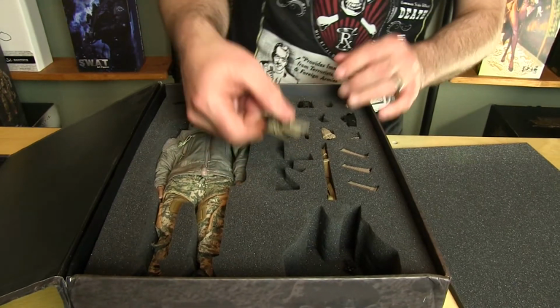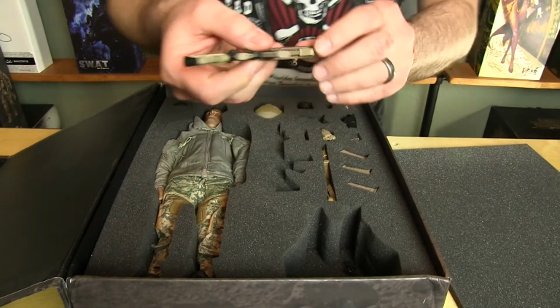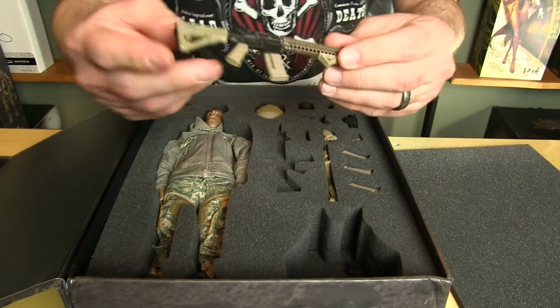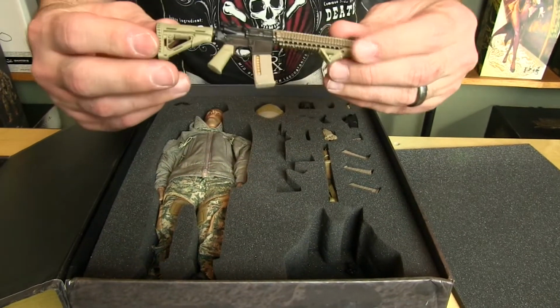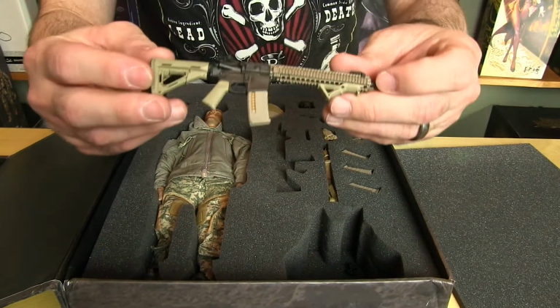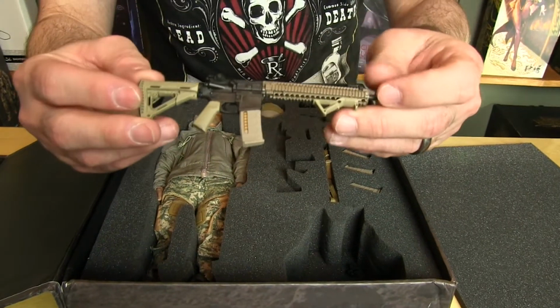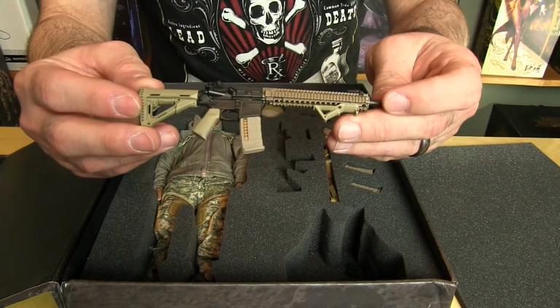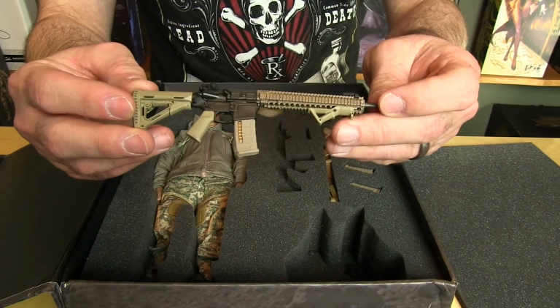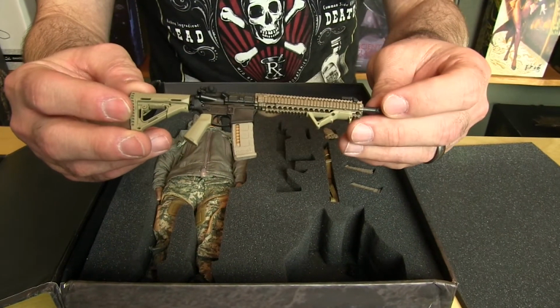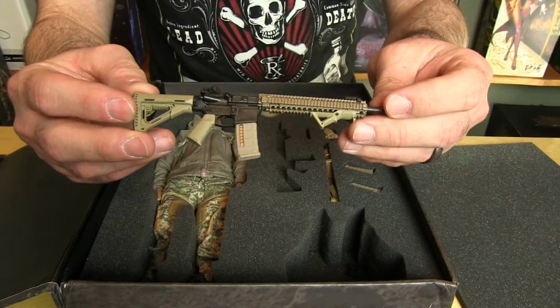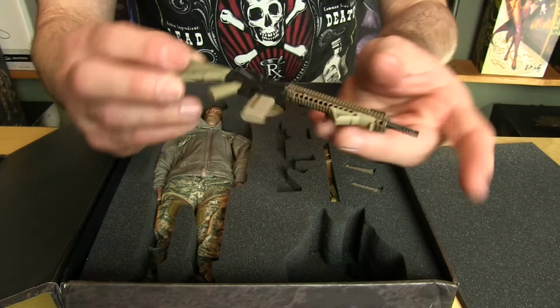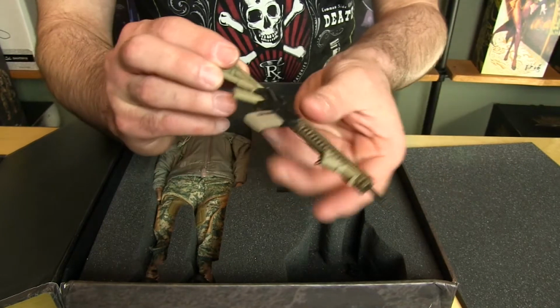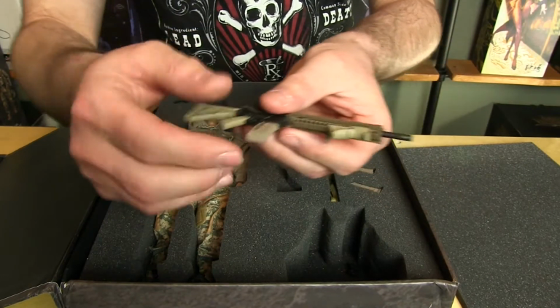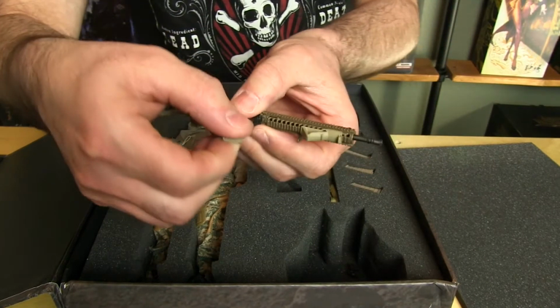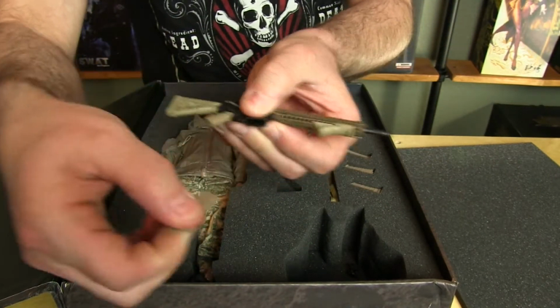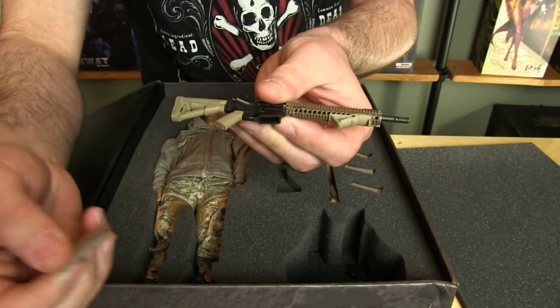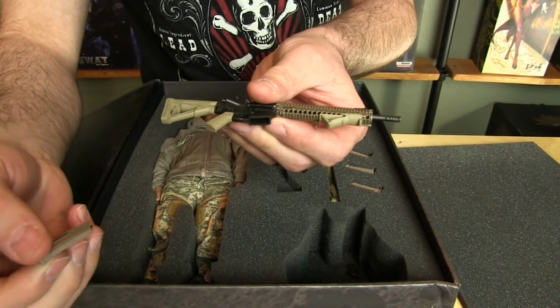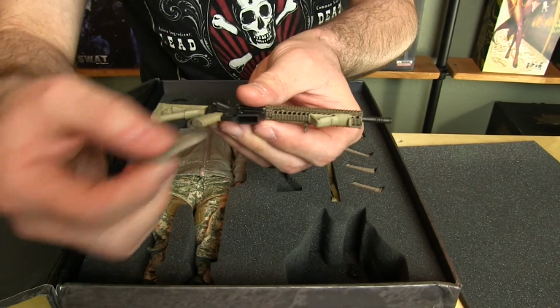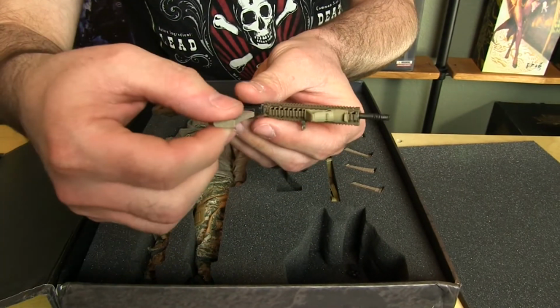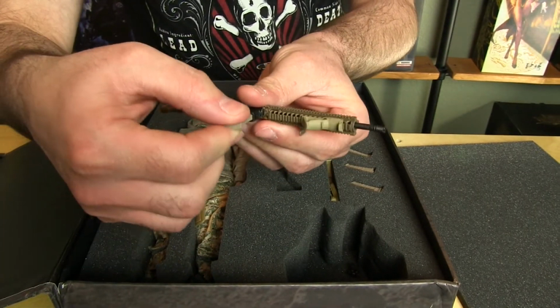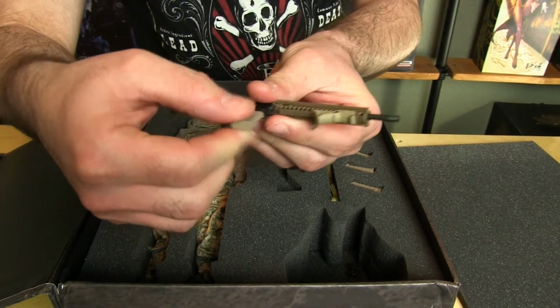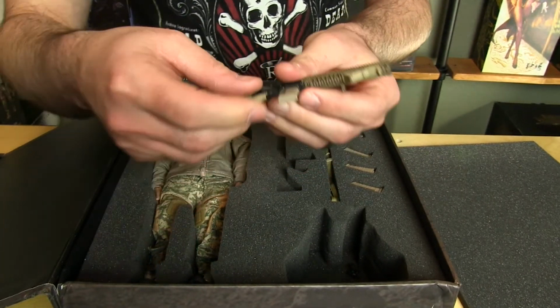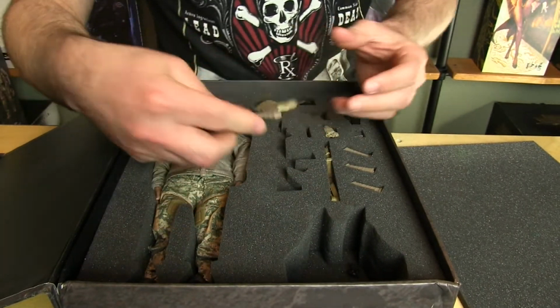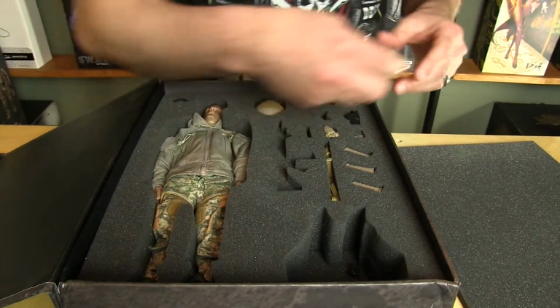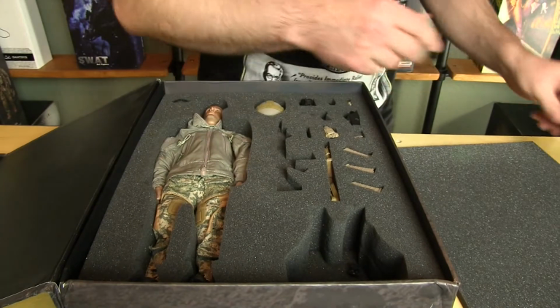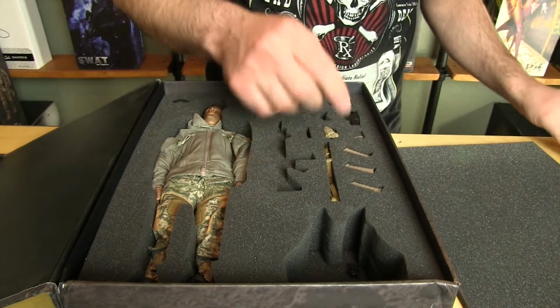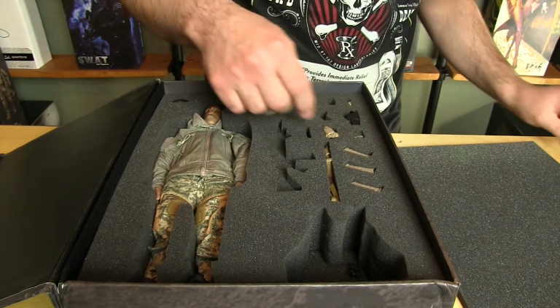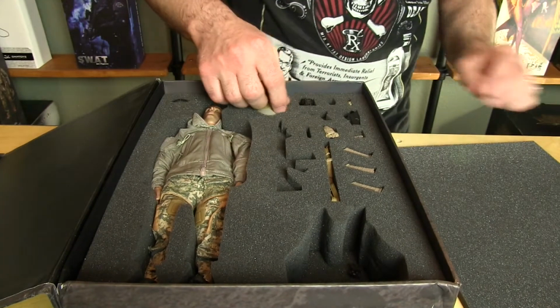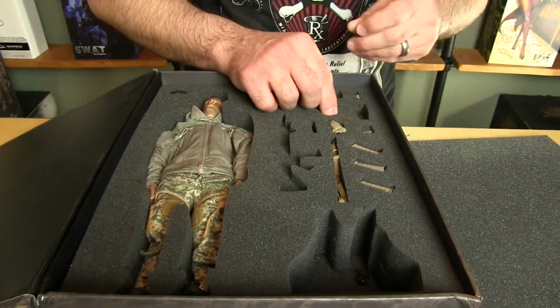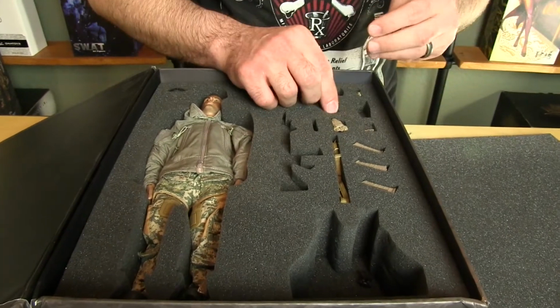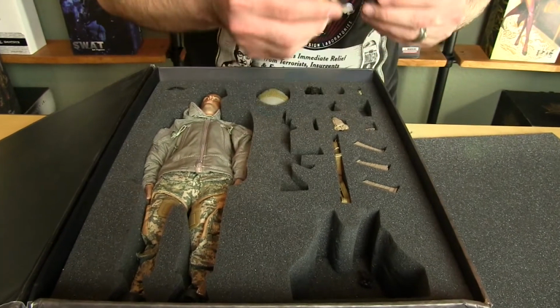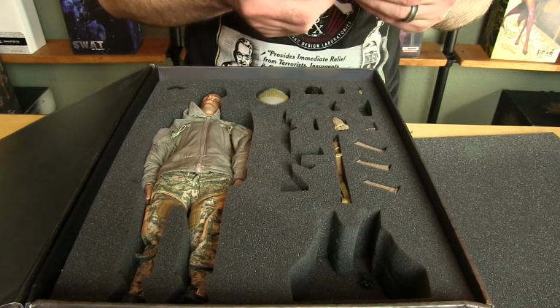A lot of the accessories are really top notch on this one. Love the SU-232 clip-on night vision device thermal. All the accessories on the rifle are pretty easy to attach, even the night vision thermal device. I really like that — it's a really nice piece. I think it's a SU-232.